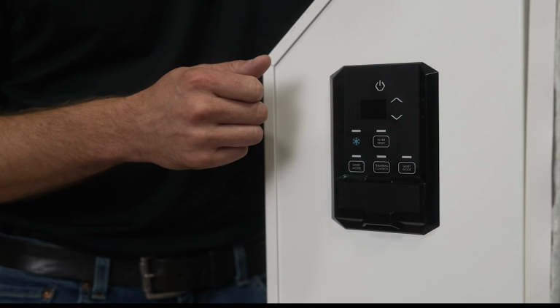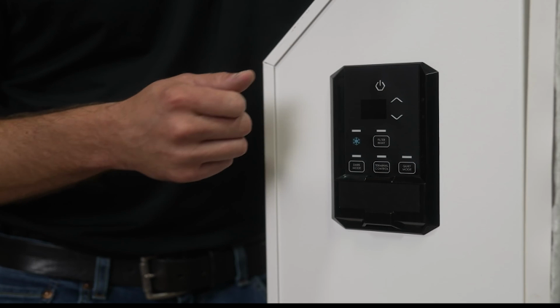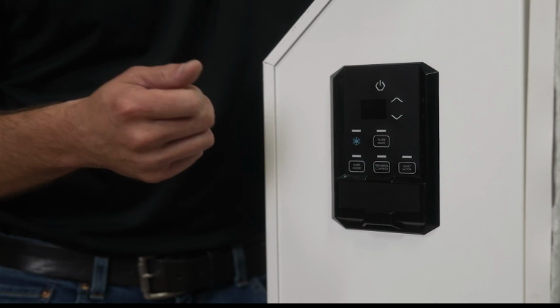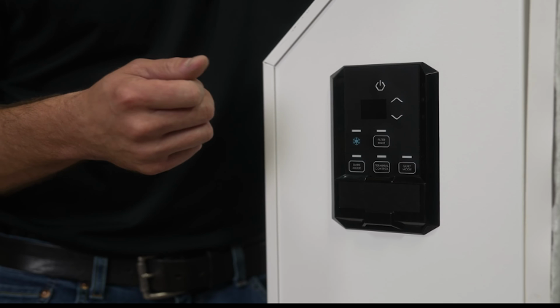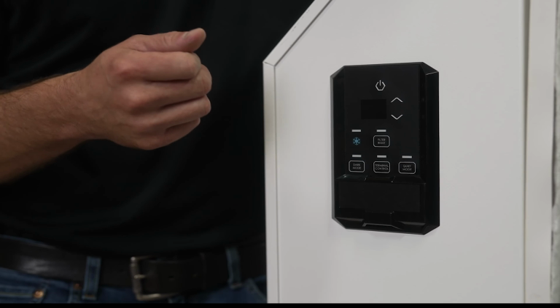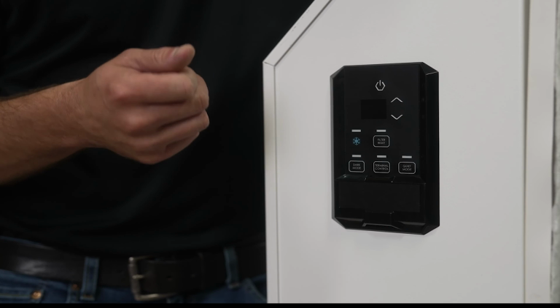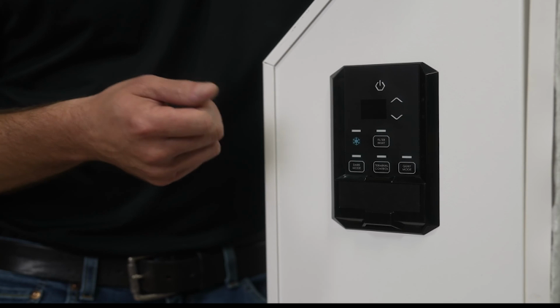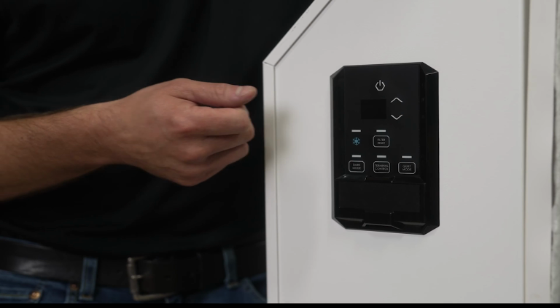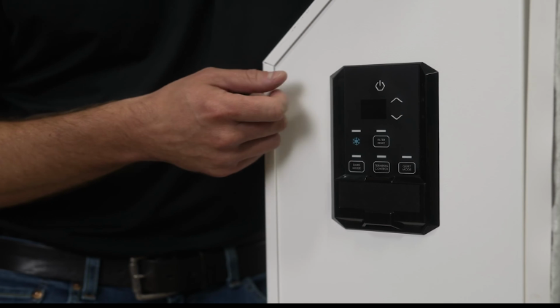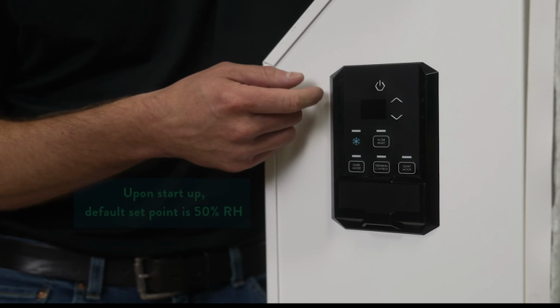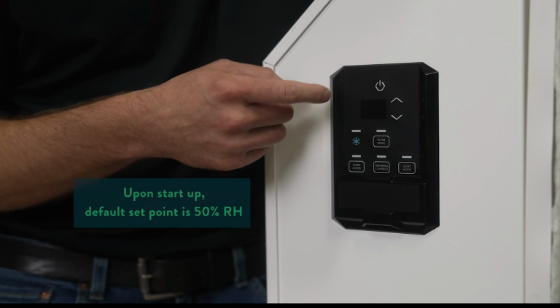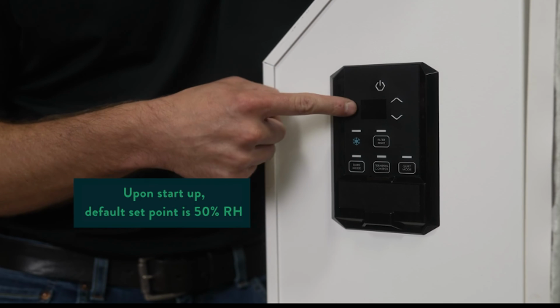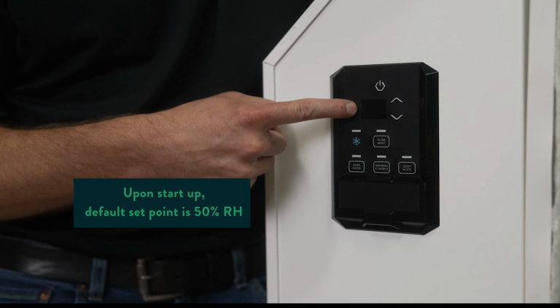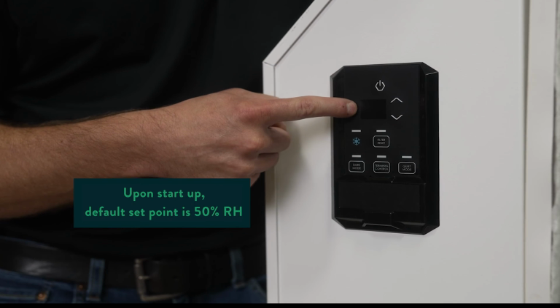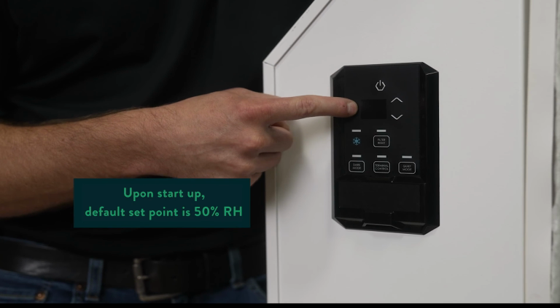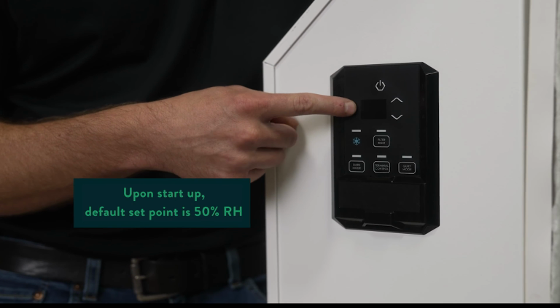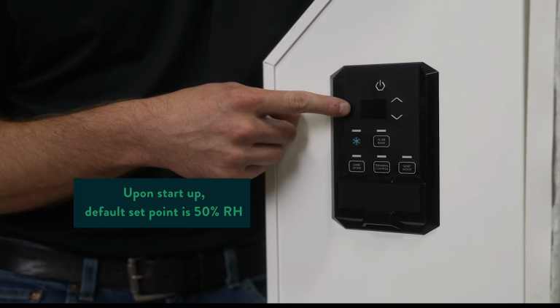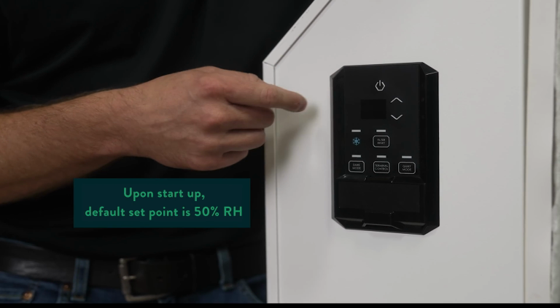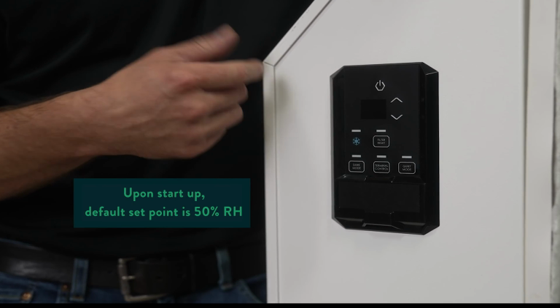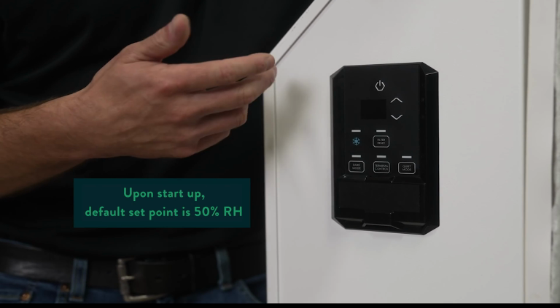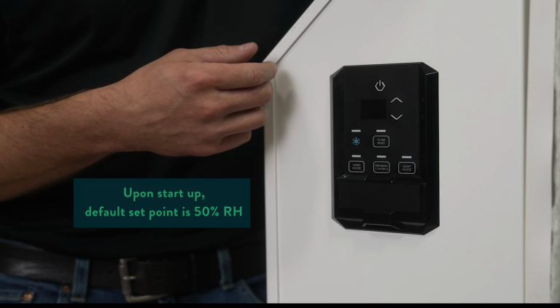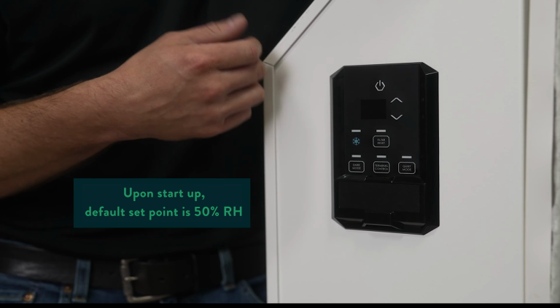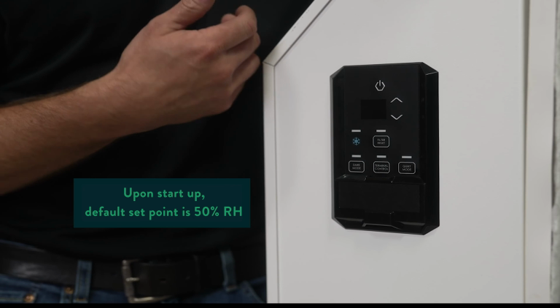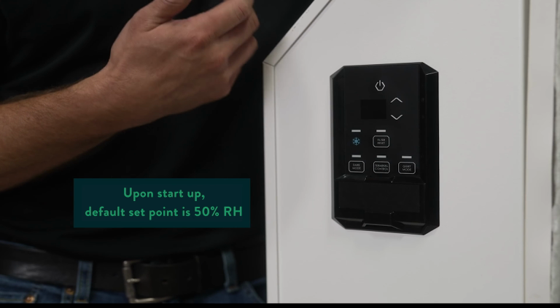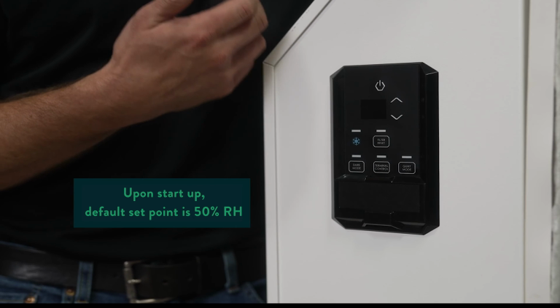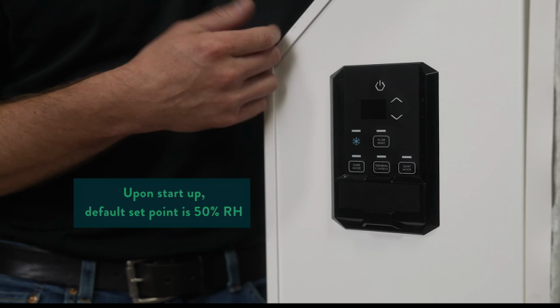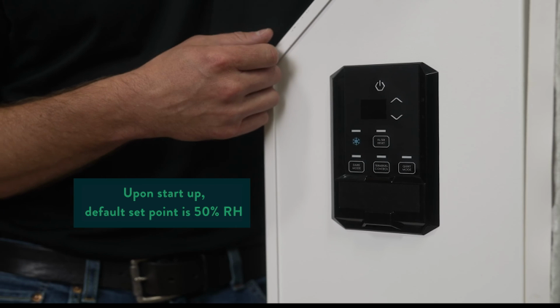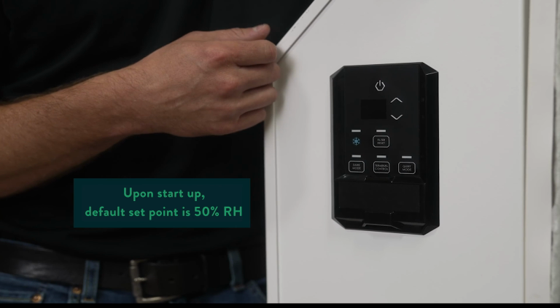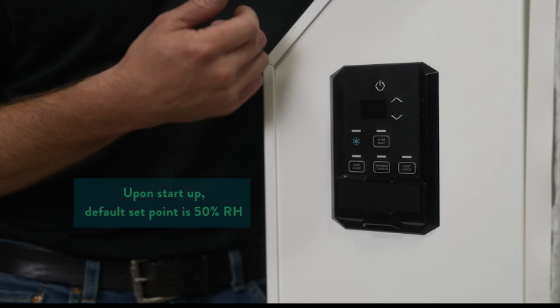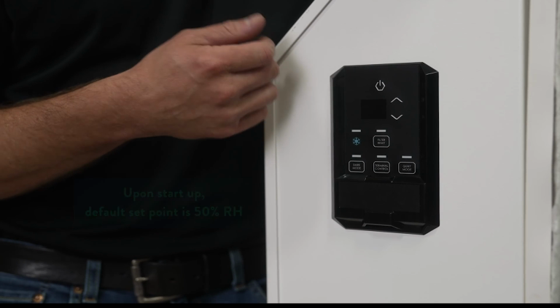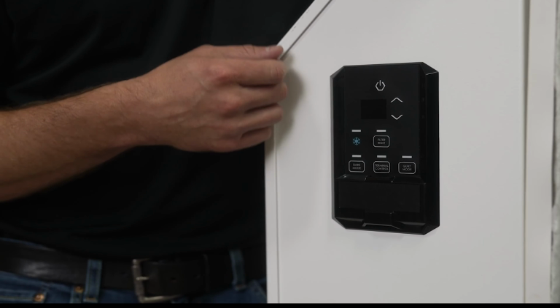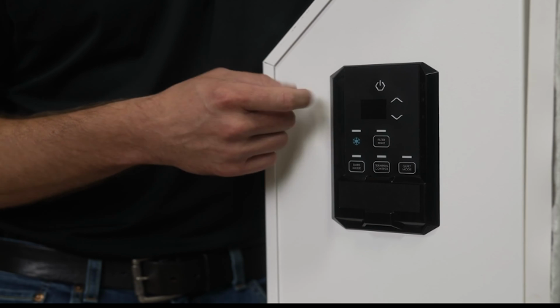When we first power up the machine, the display light will turn on and it's going to default to 50, which shows 50% RH. That's the factory default set point.